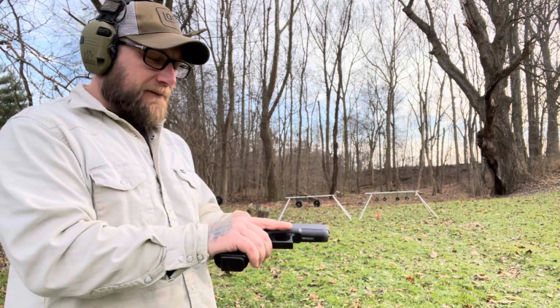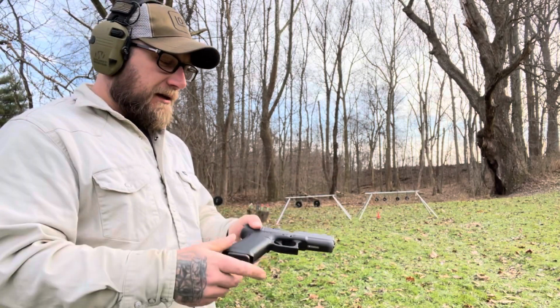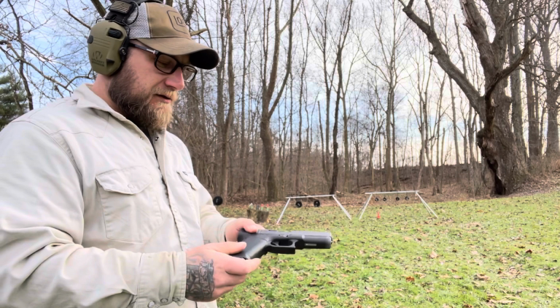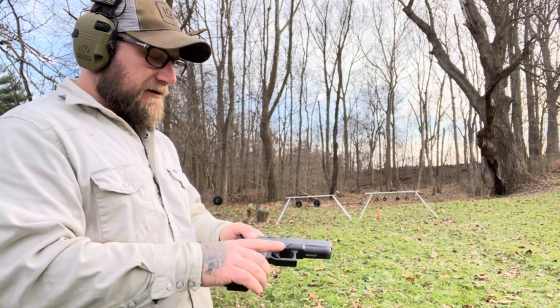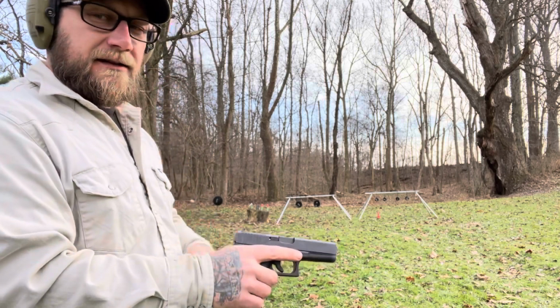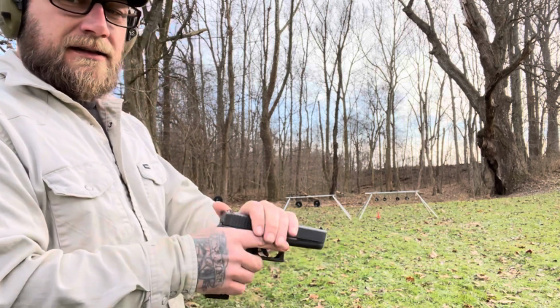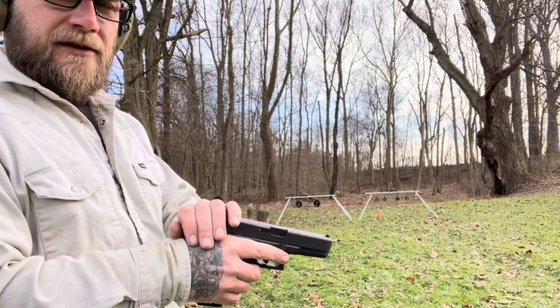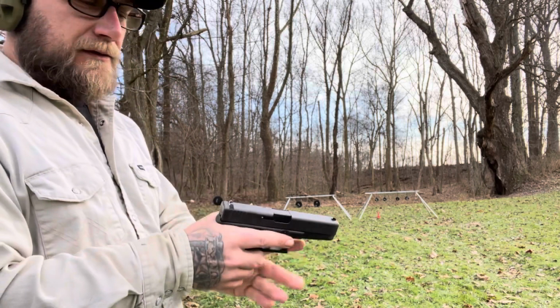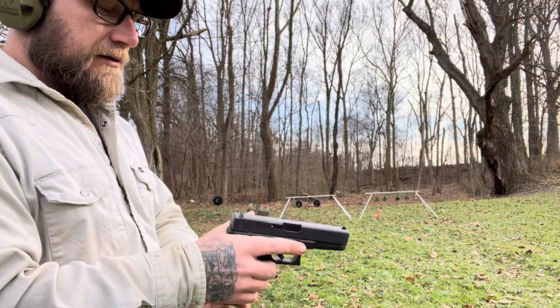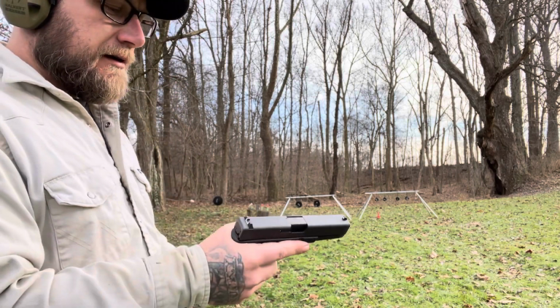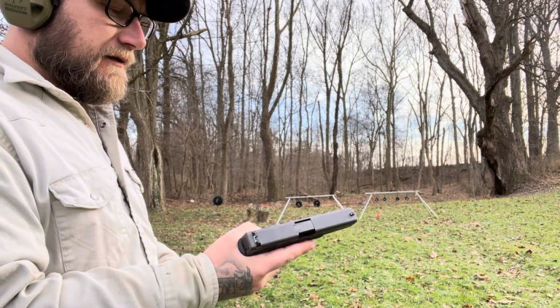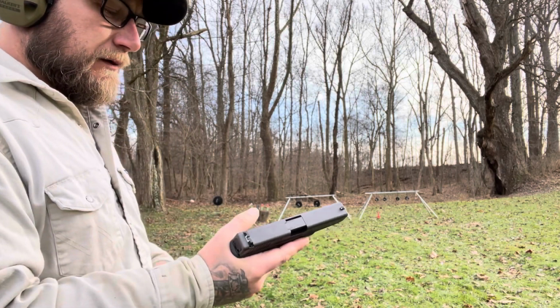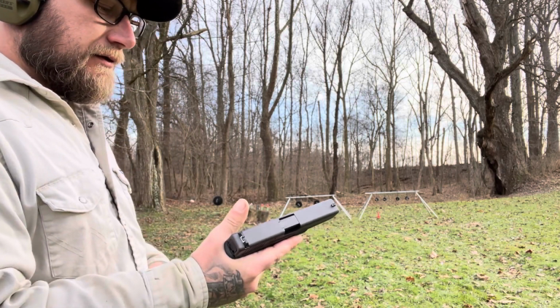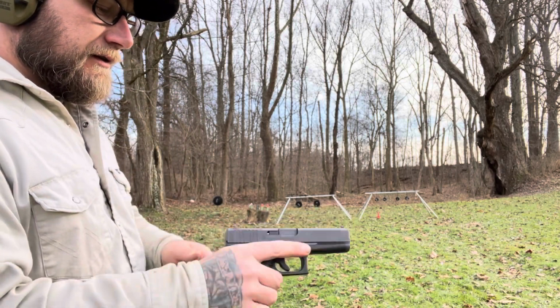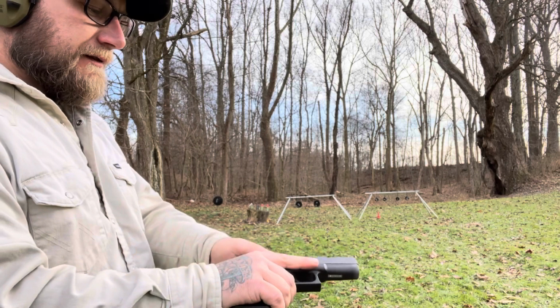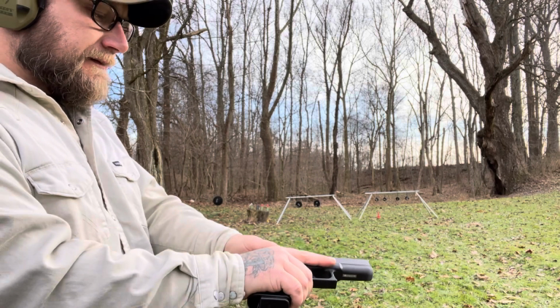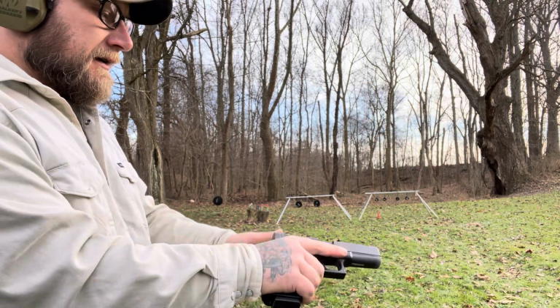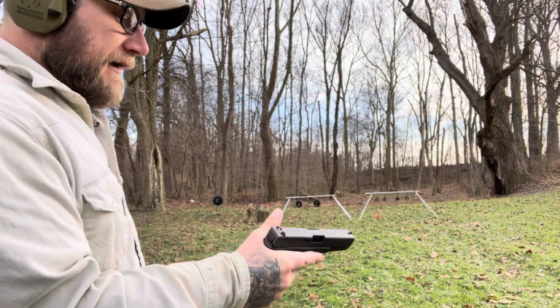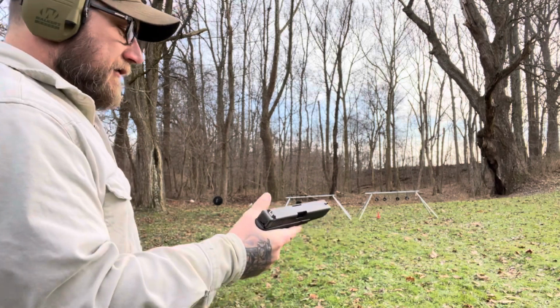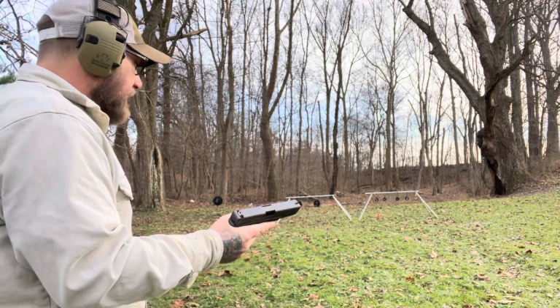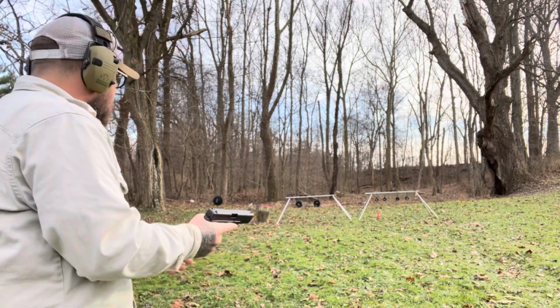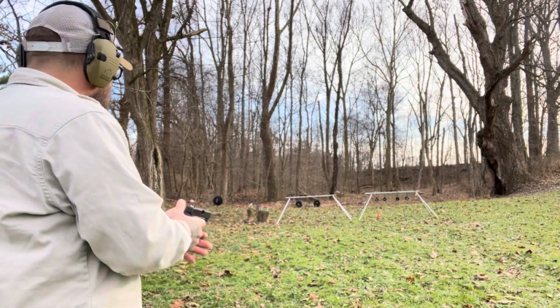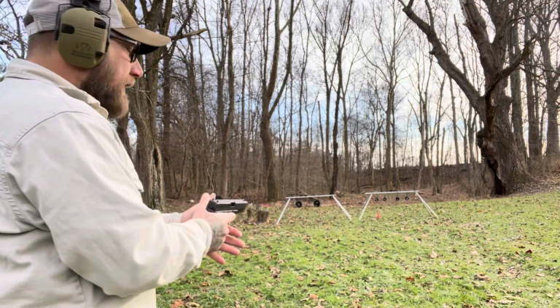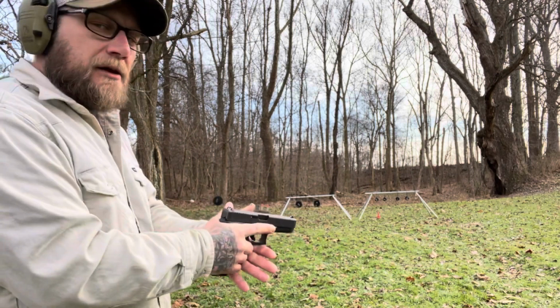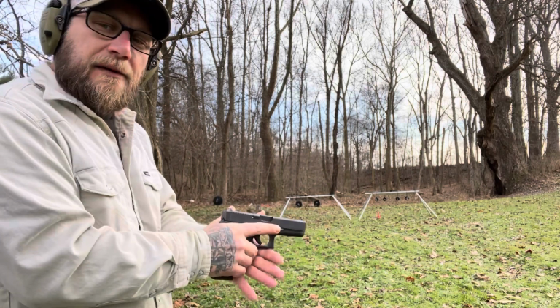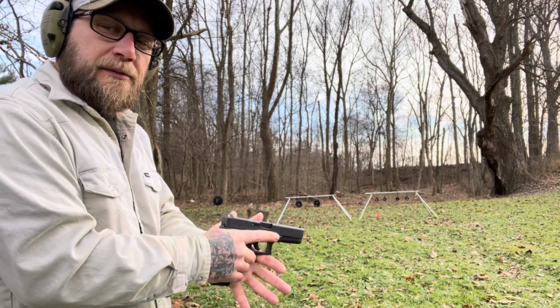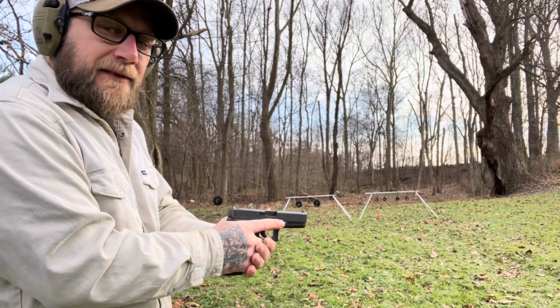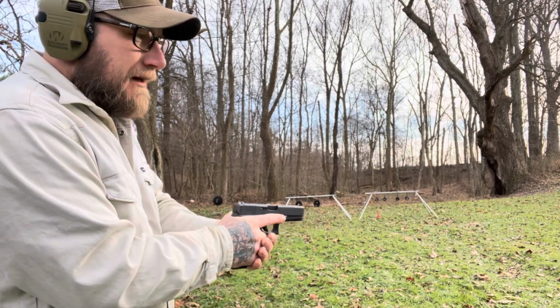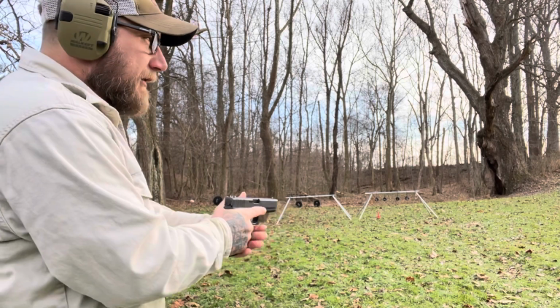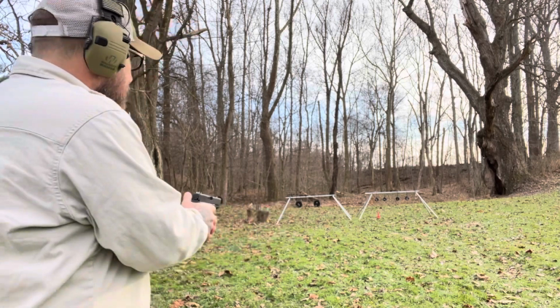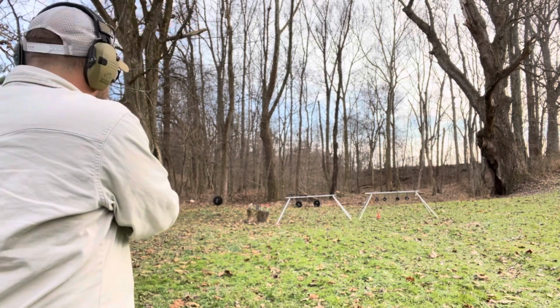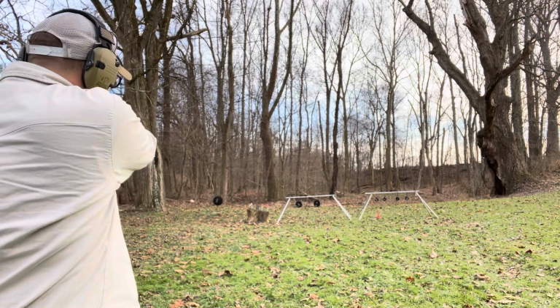Everything is so slick on a Glock — everything just works so good. They don't really malfunction. I know I'm a Glock fanboy, but I really like them and I like shooting them.